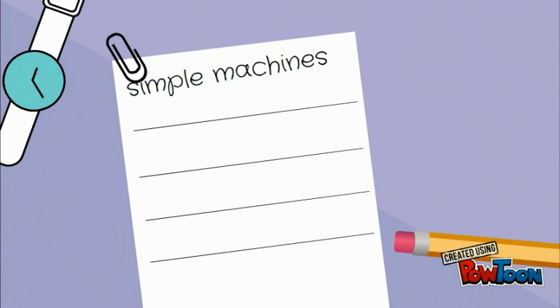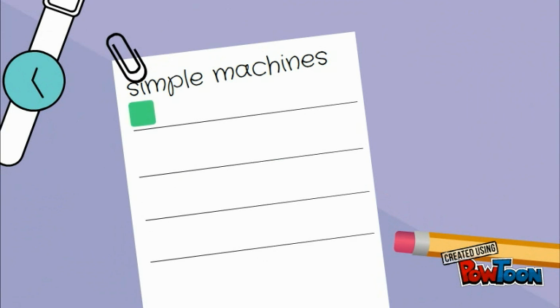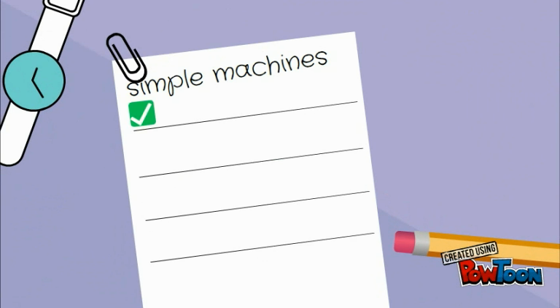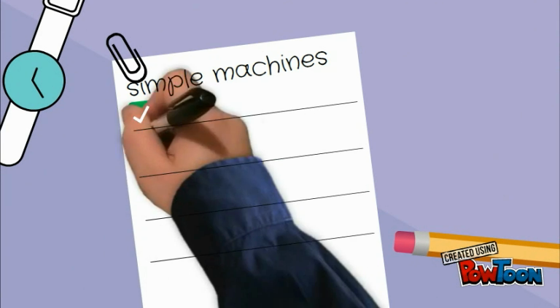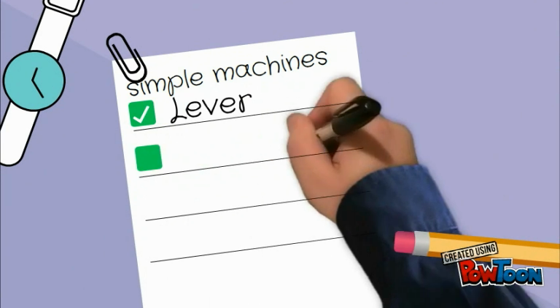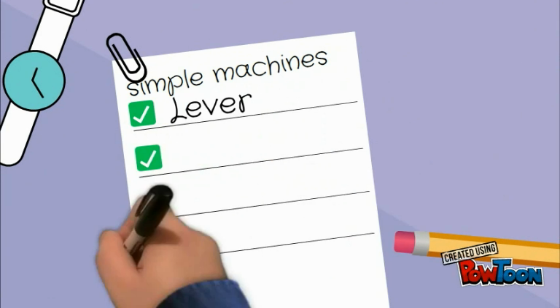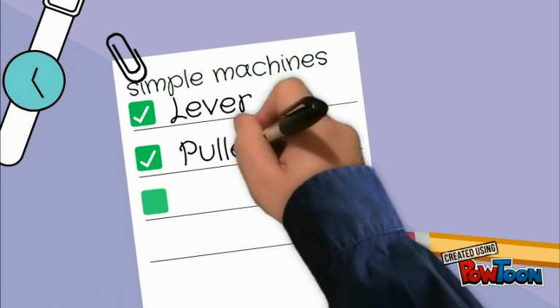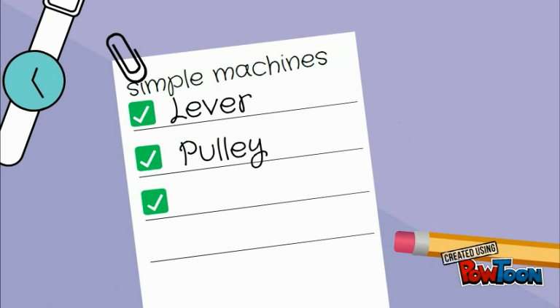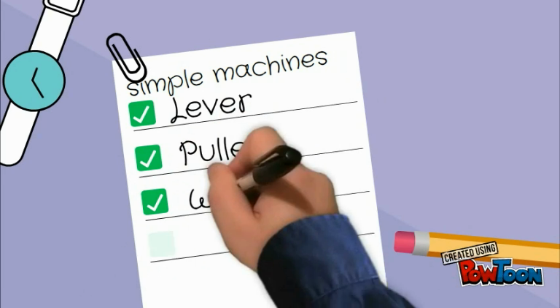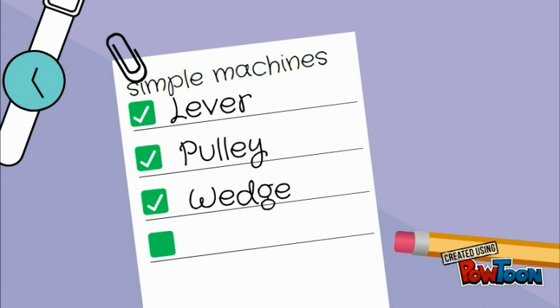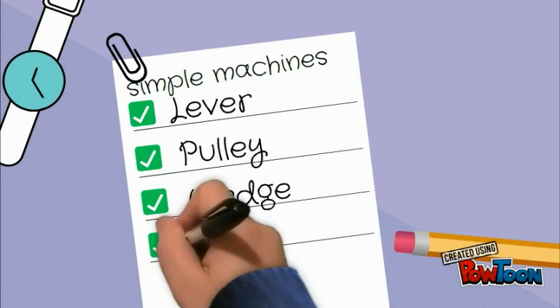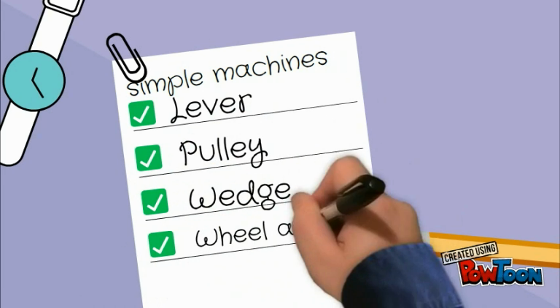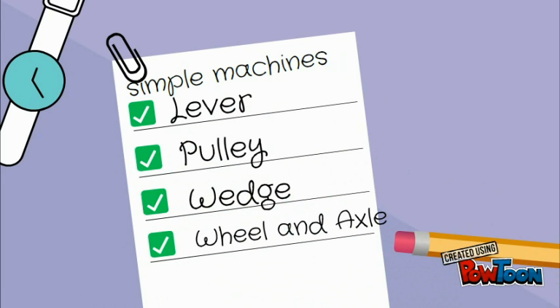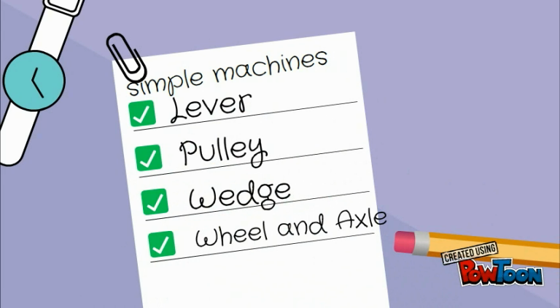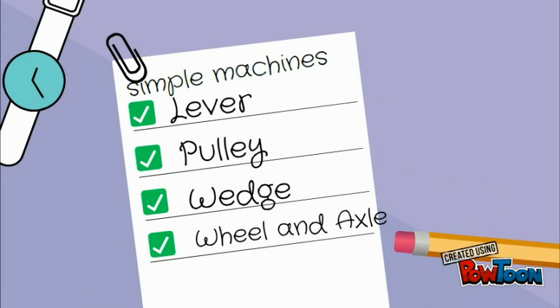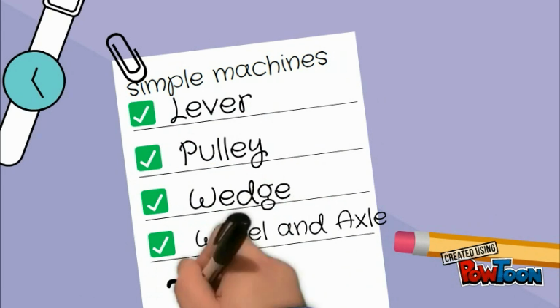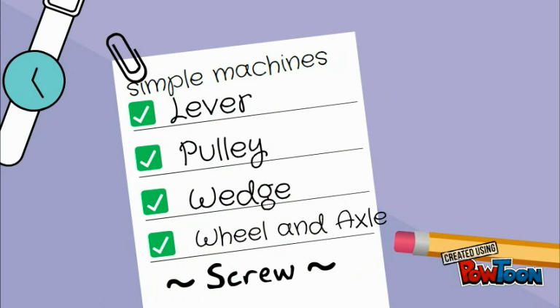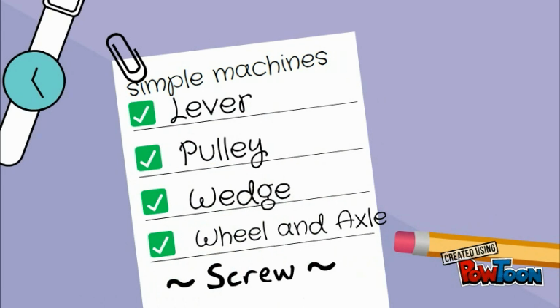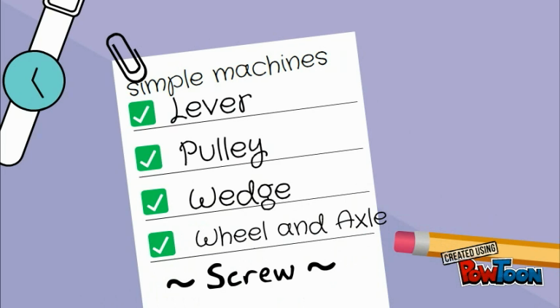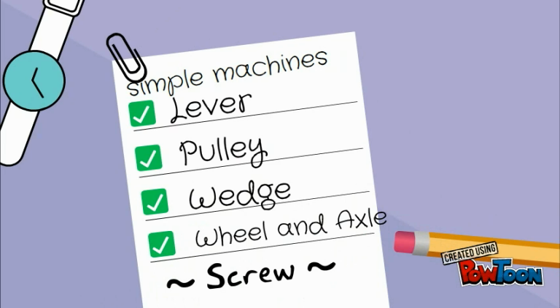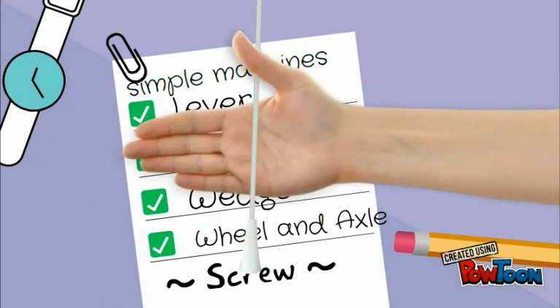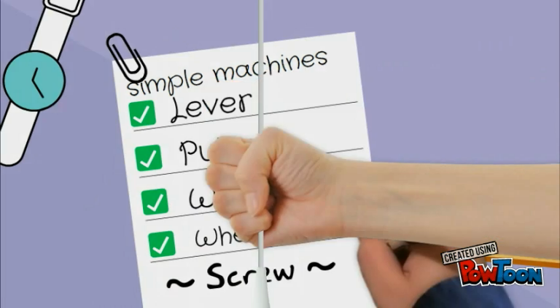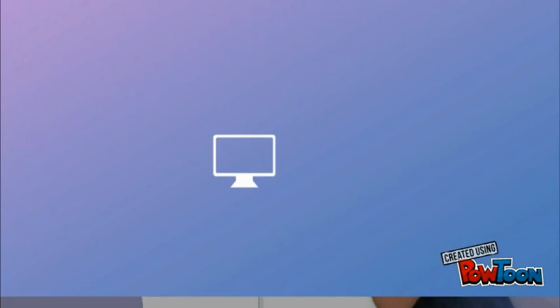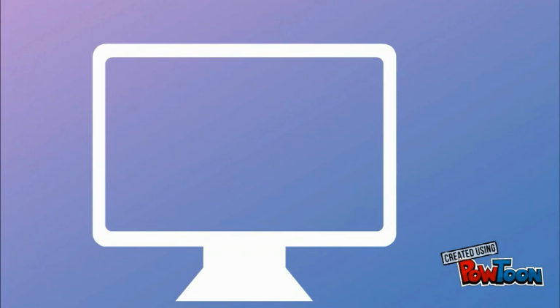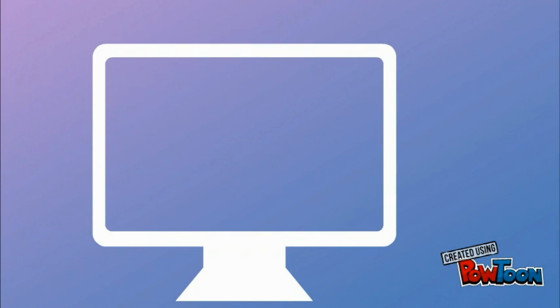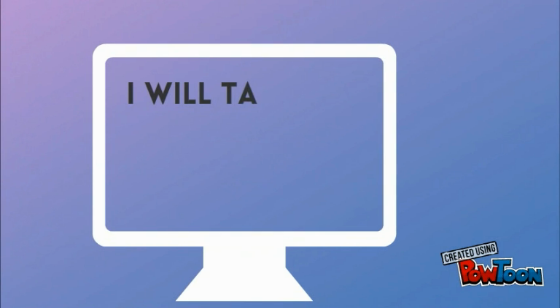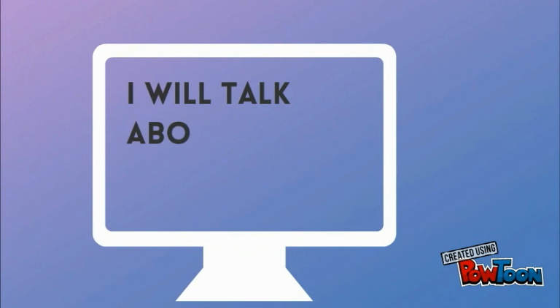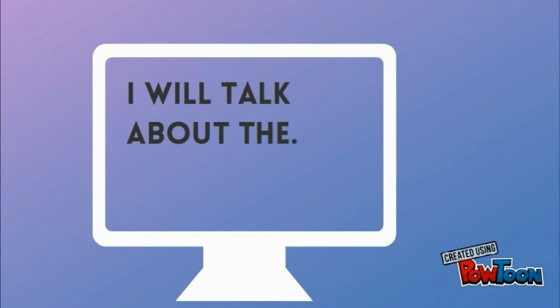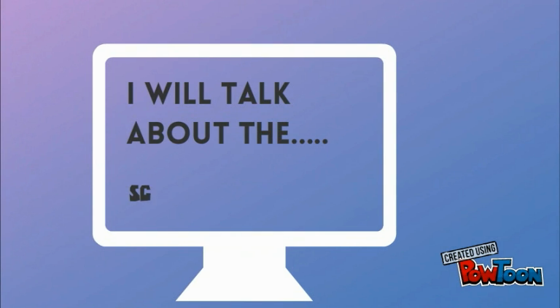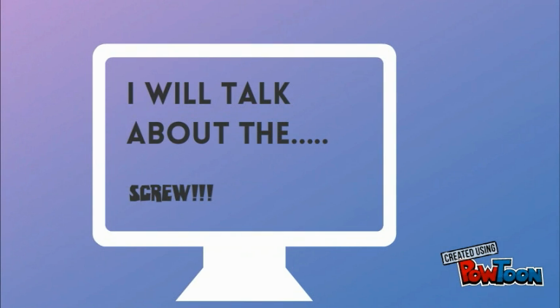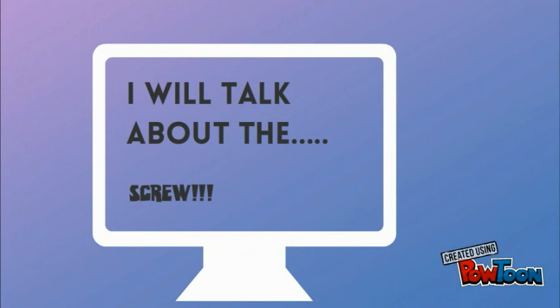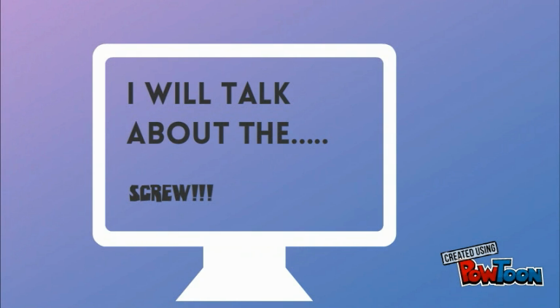Simple Machines: Lever, Pulley, Wedge, Wheel and Axle, and Screw. I will talk about the... Screw!